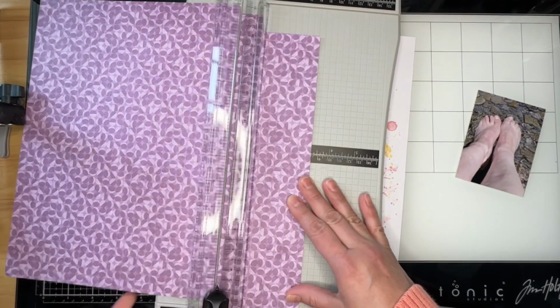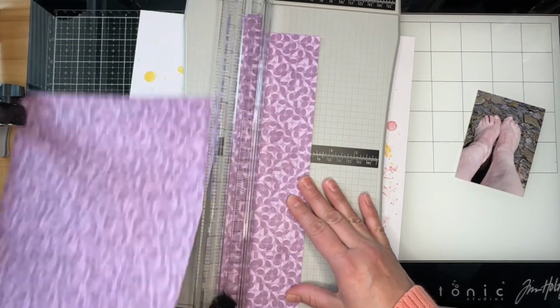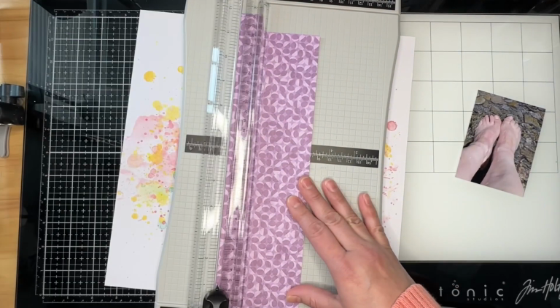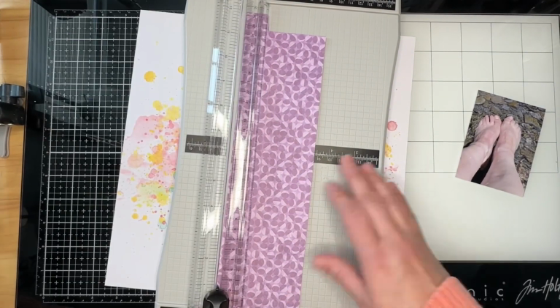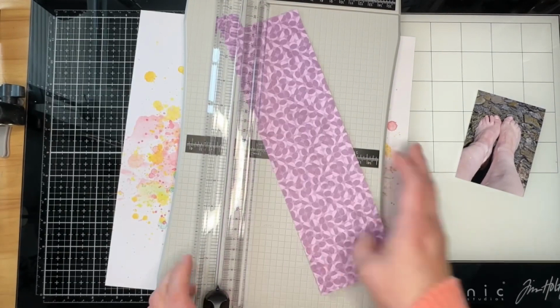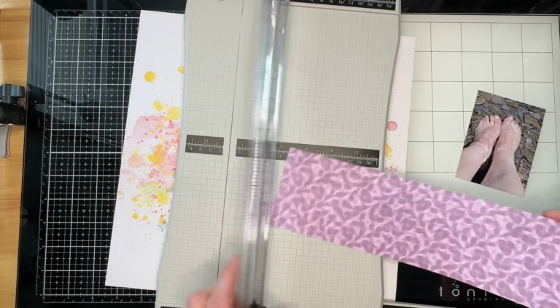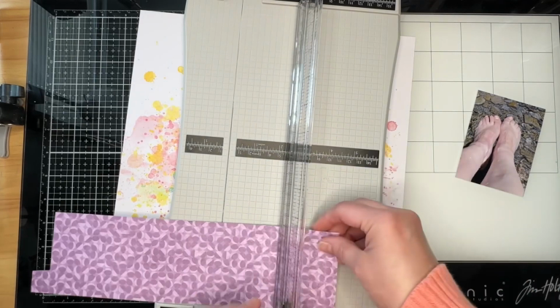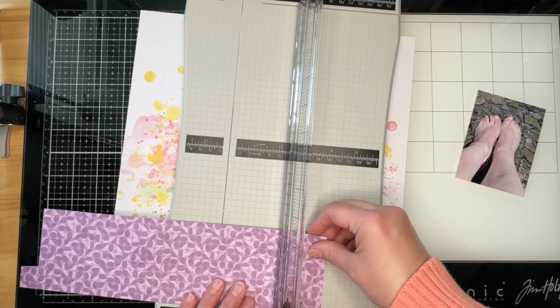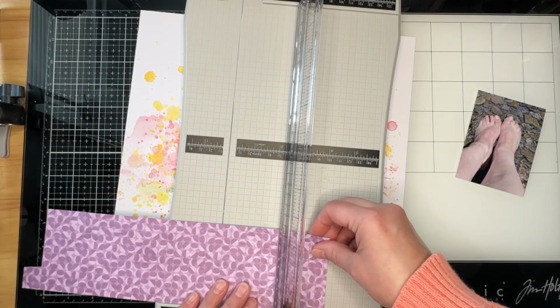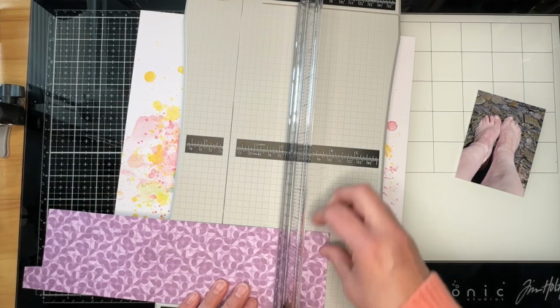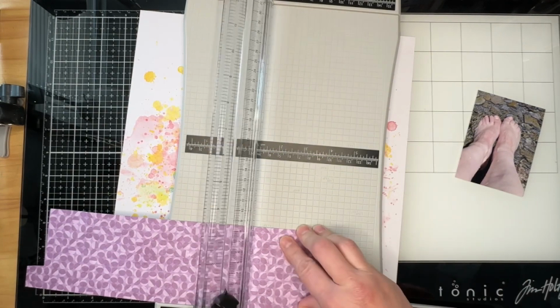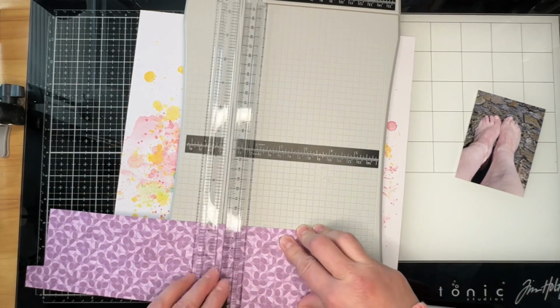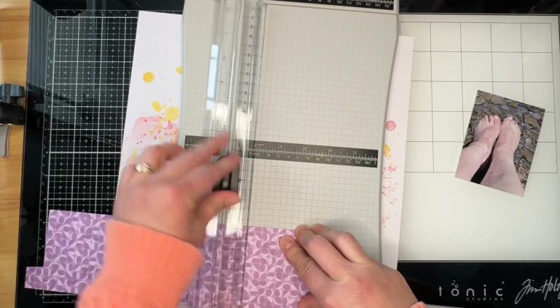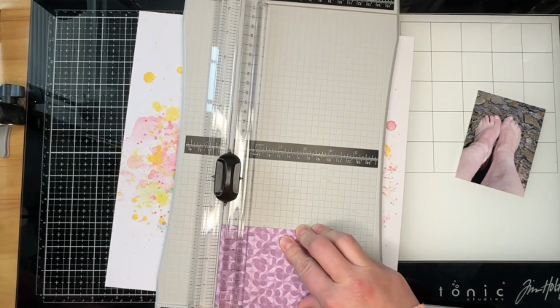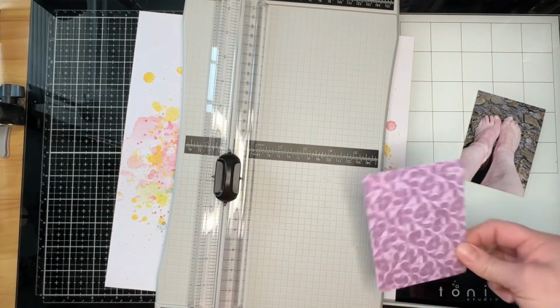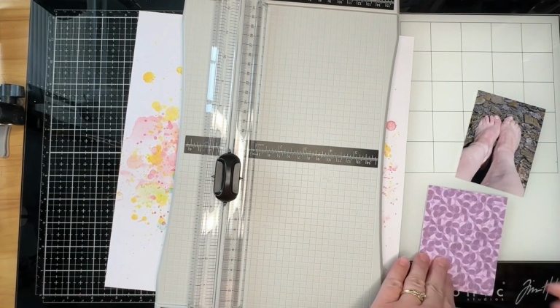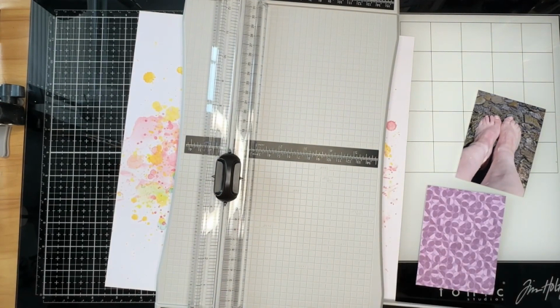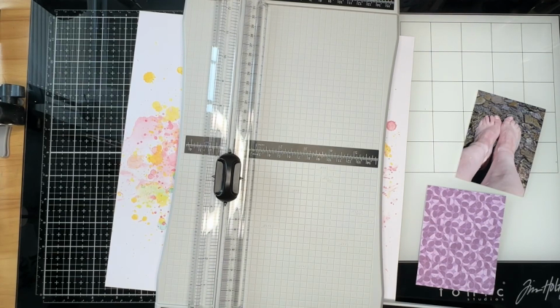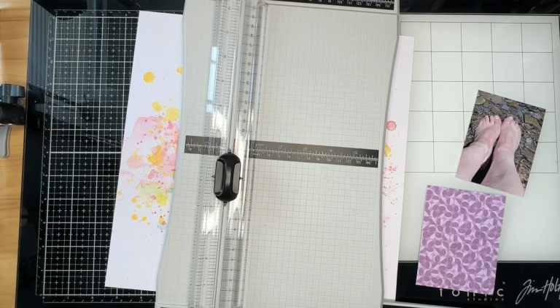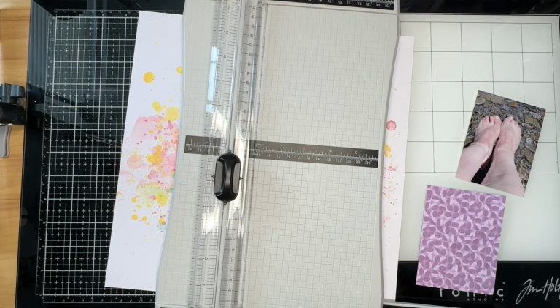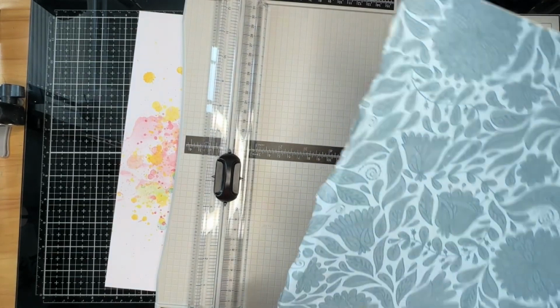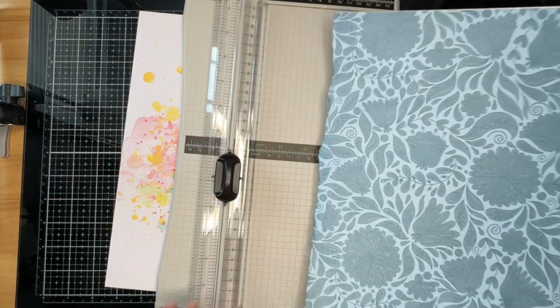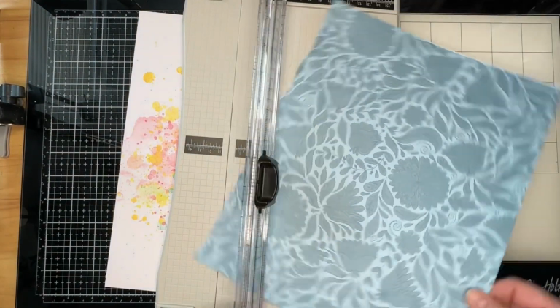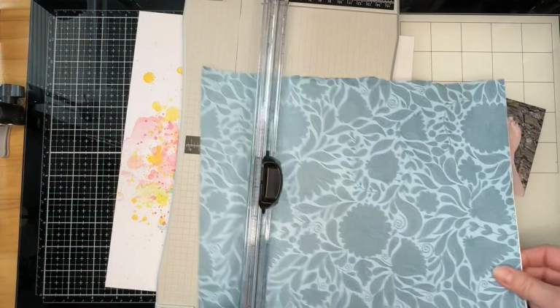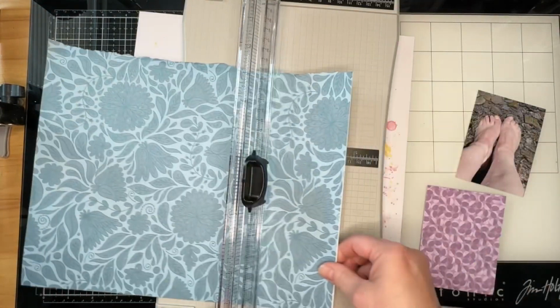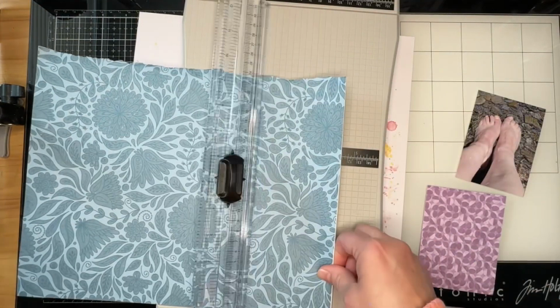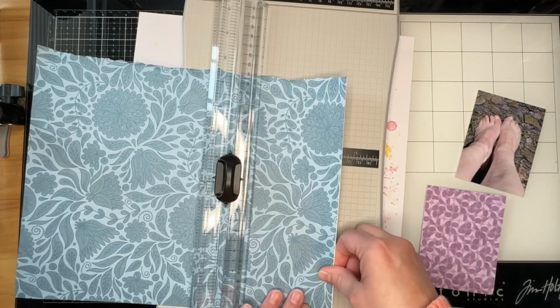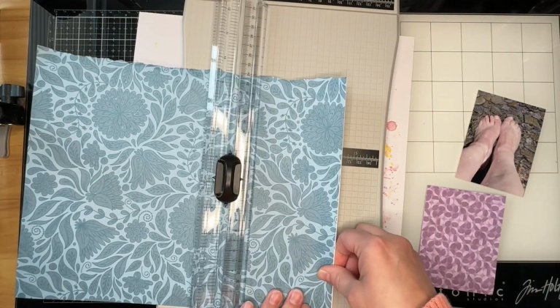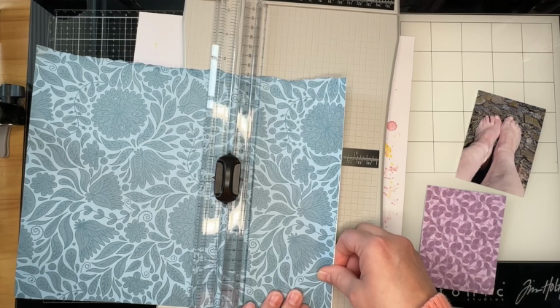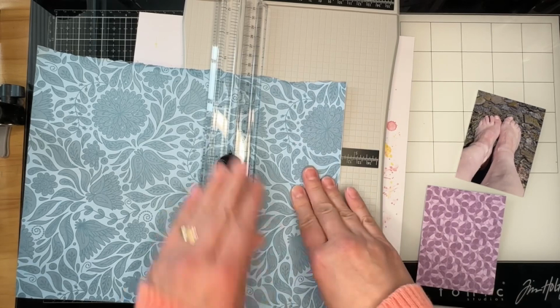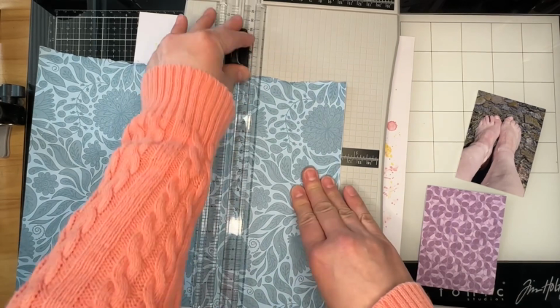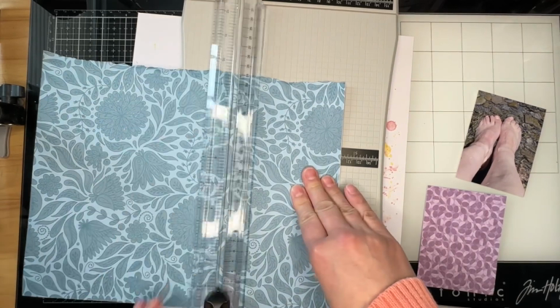I bought a humongous stack of colored doilies and I don't think I've used a single one. For a while I was using them religiously, but it's just something that got set aside. I think I probably should start playing with them again.